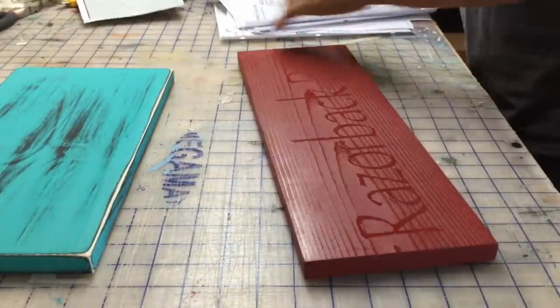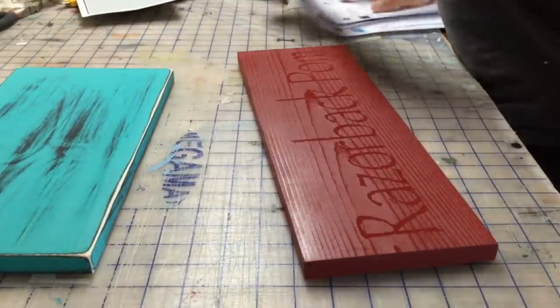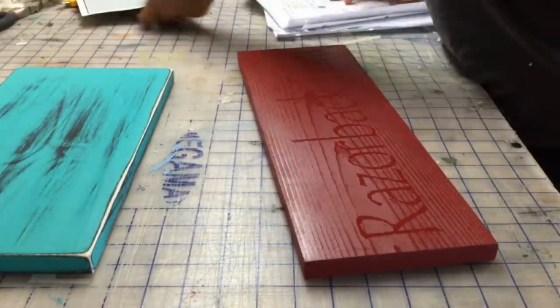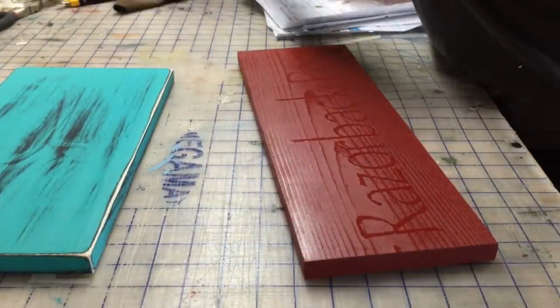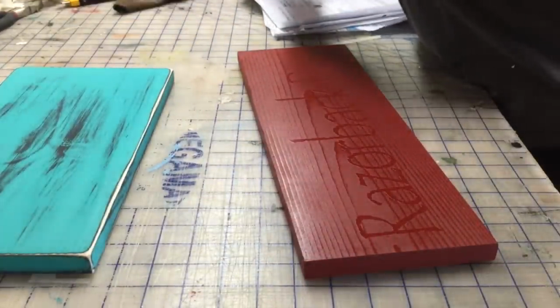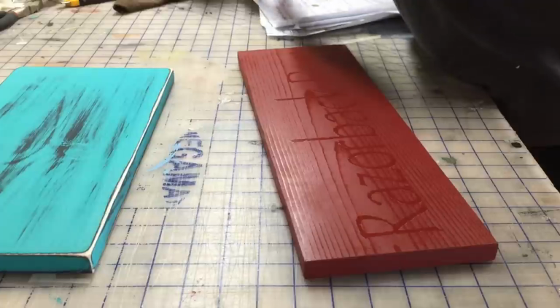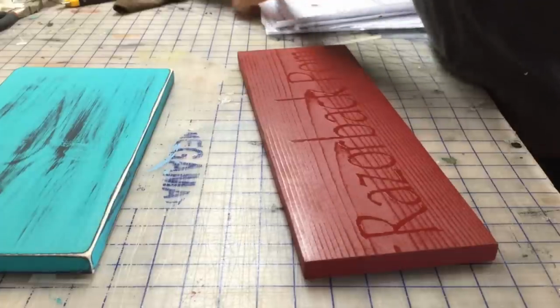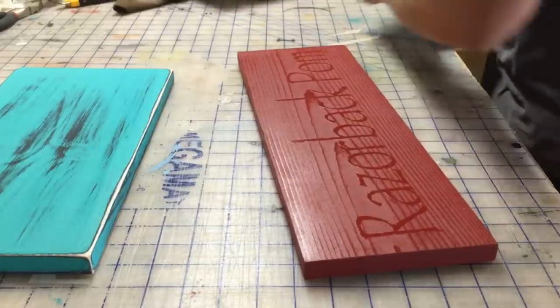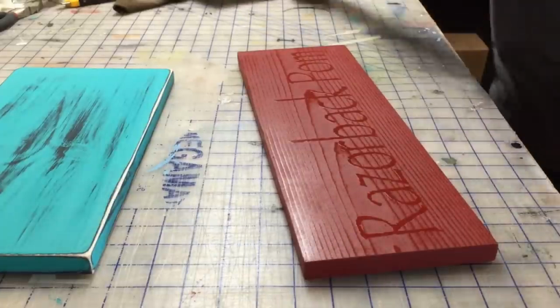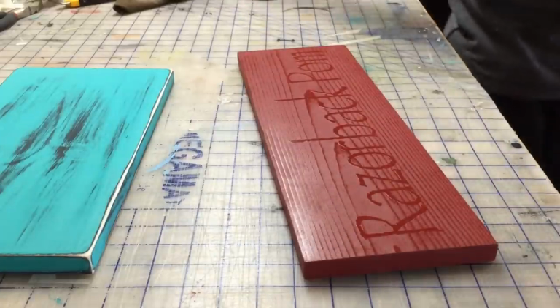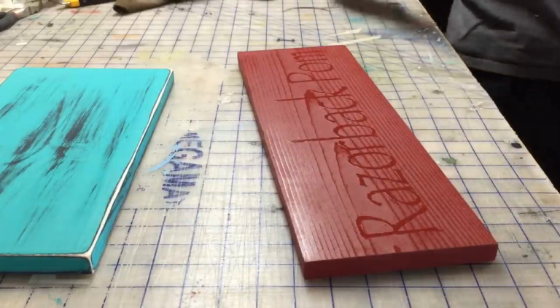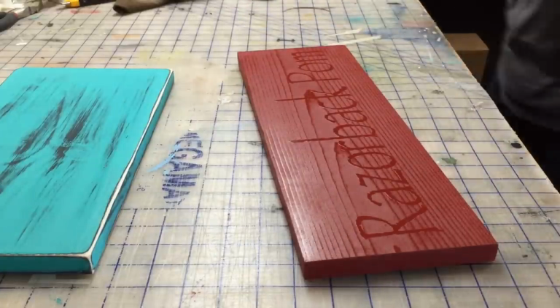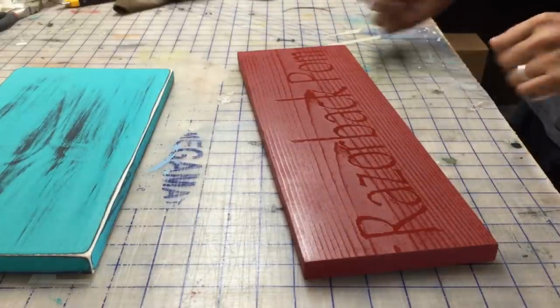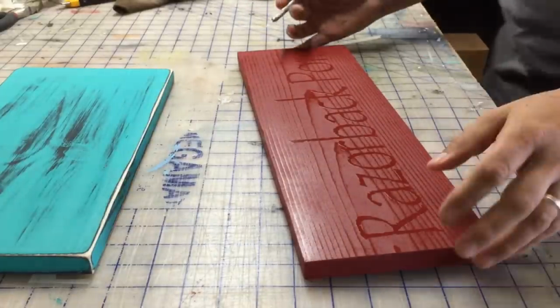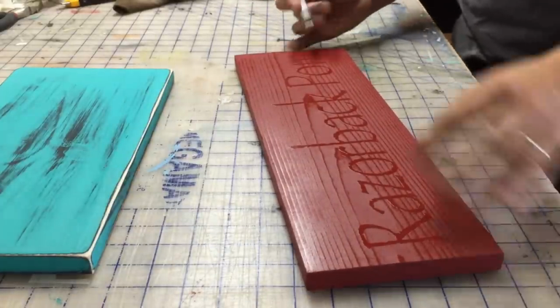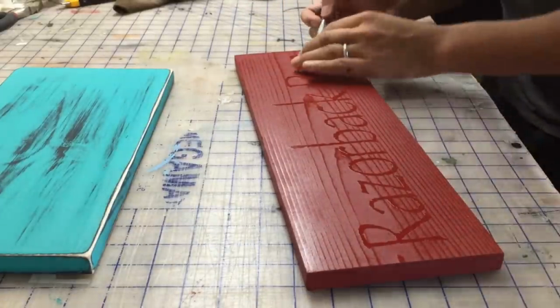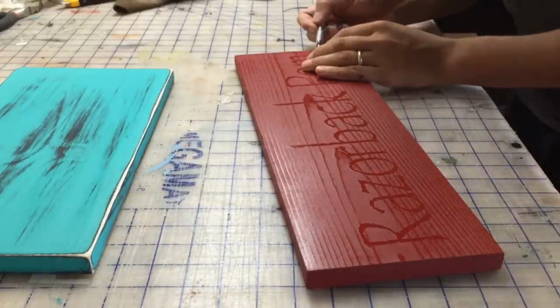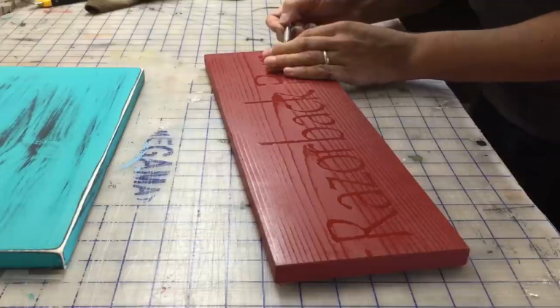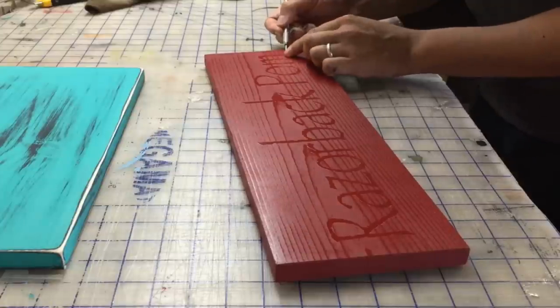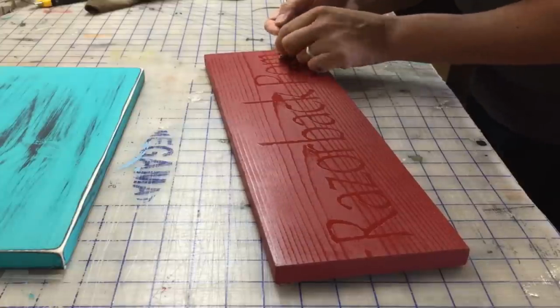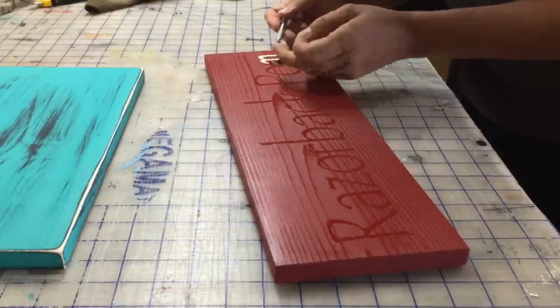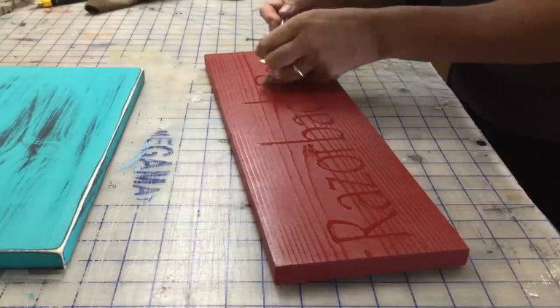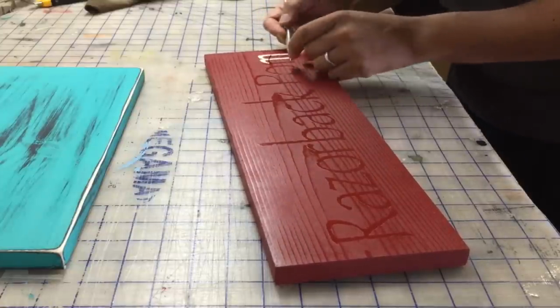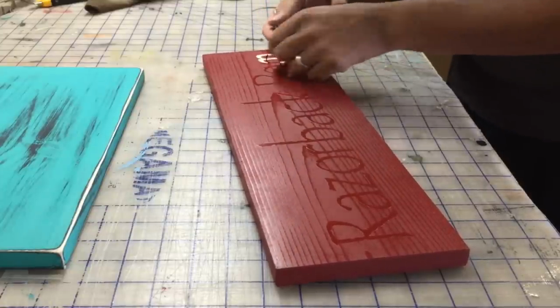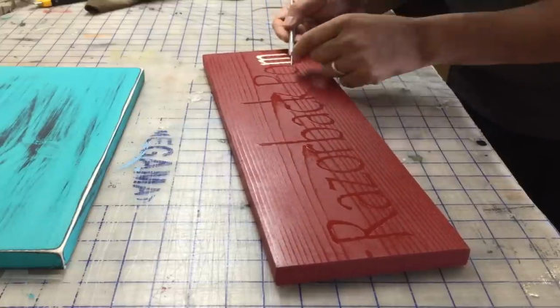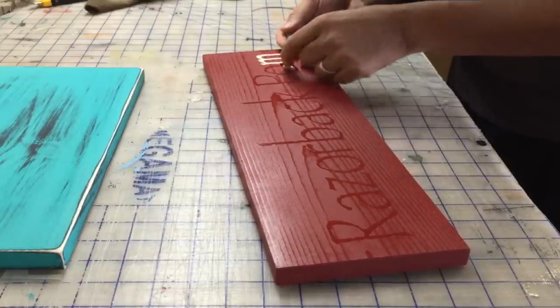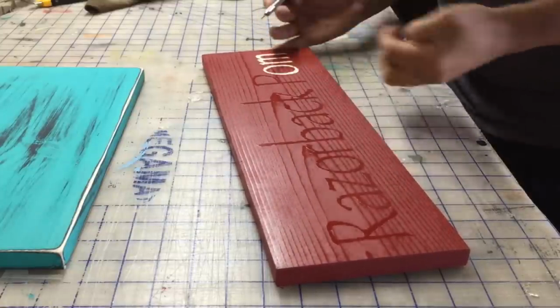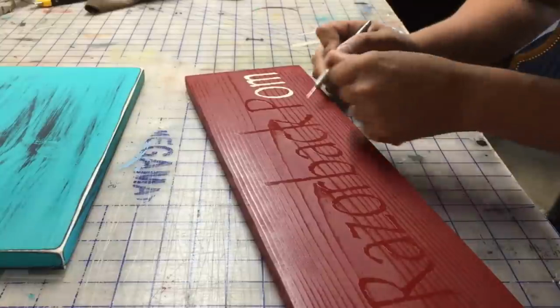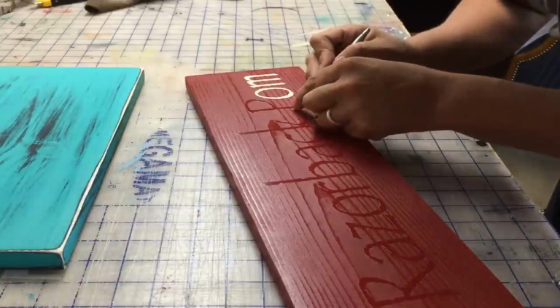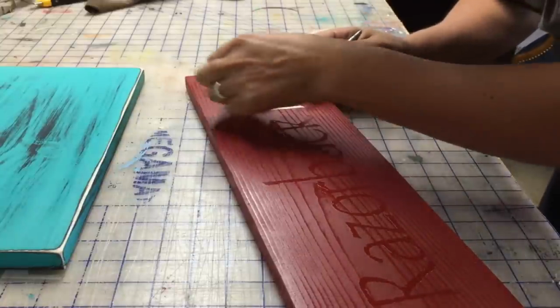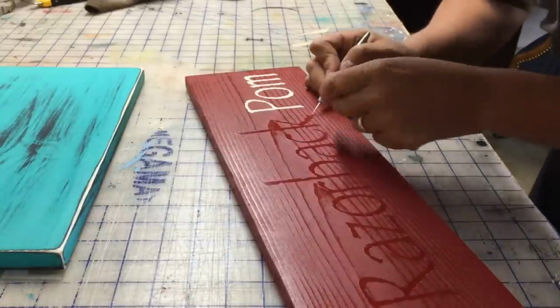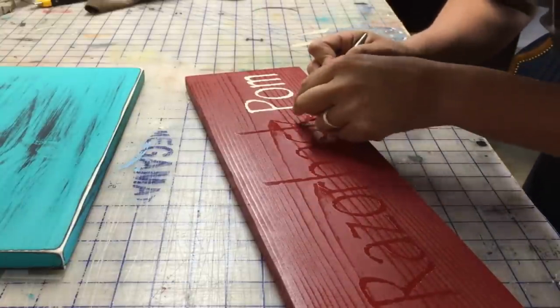This is what our sign looks like now that it's been painted. We are going to remove the vinyl from the sign. The letters should look nice and clean with sharp edges and perfect.